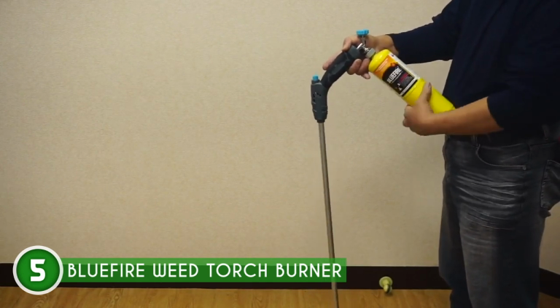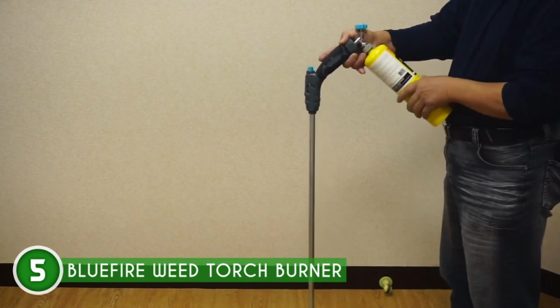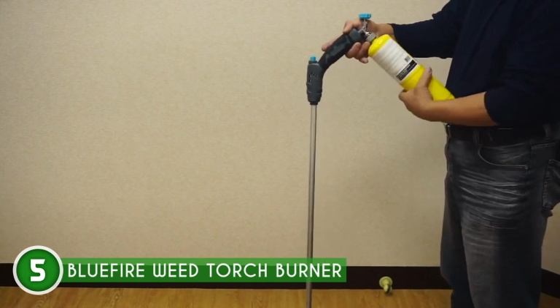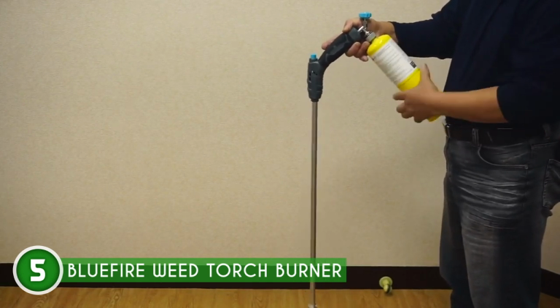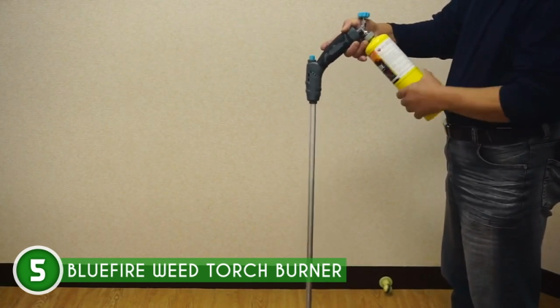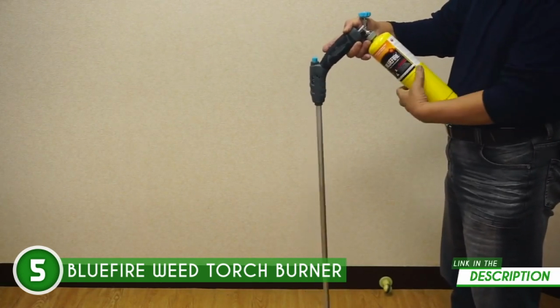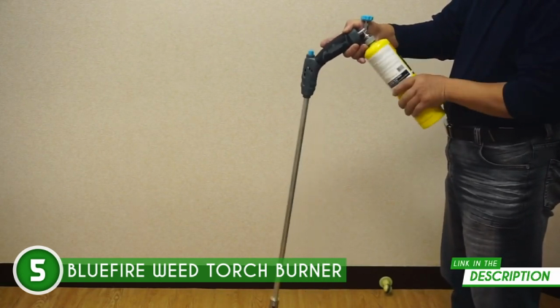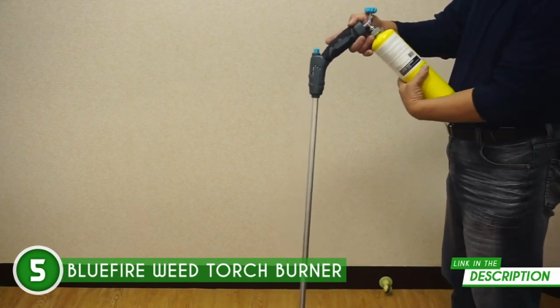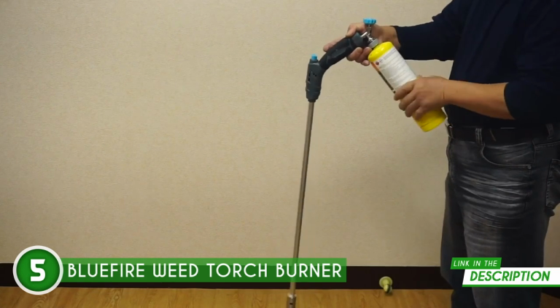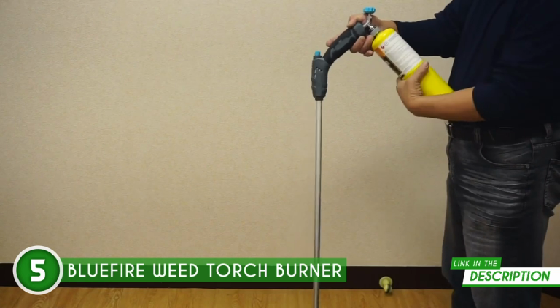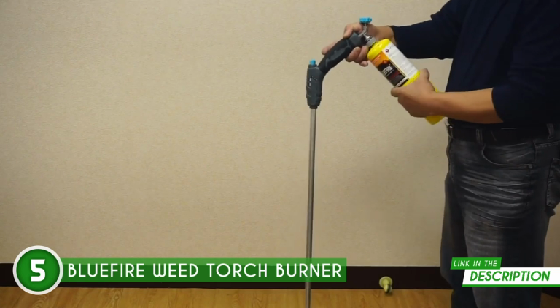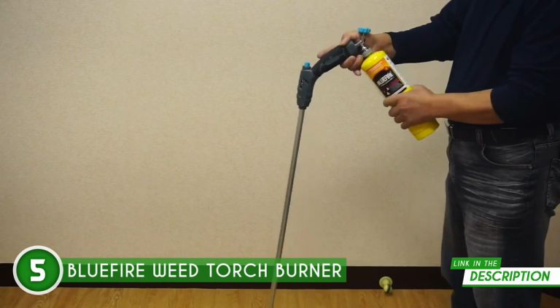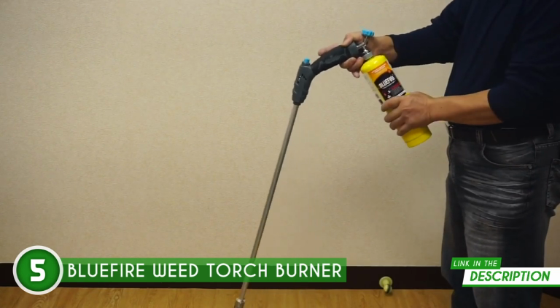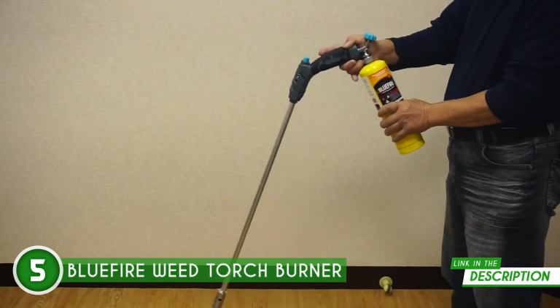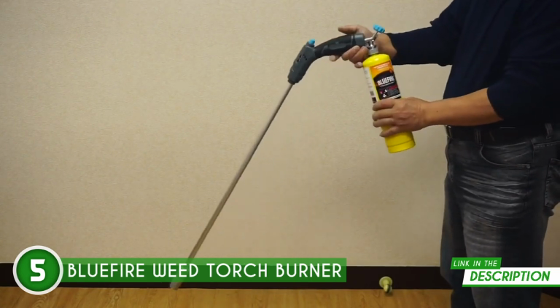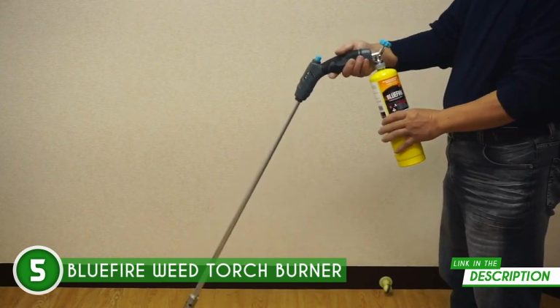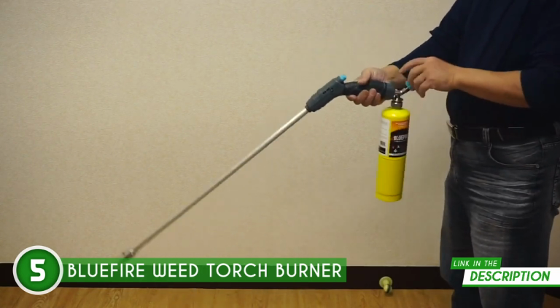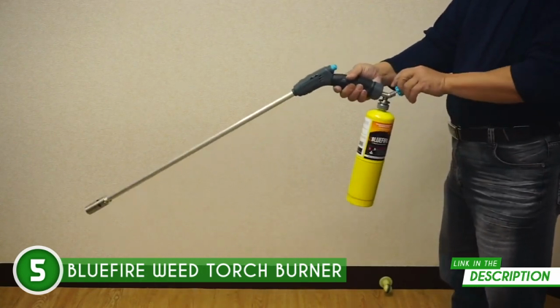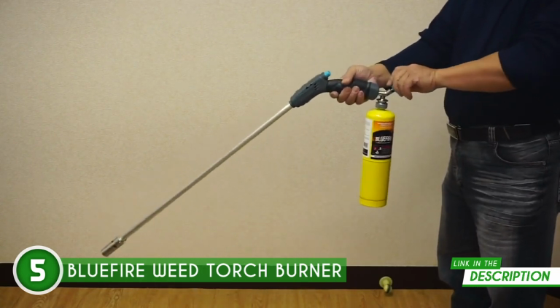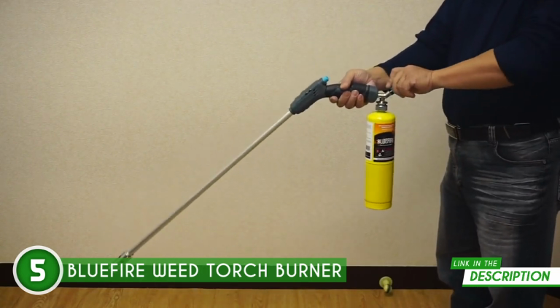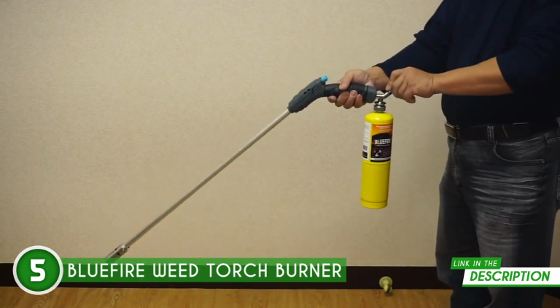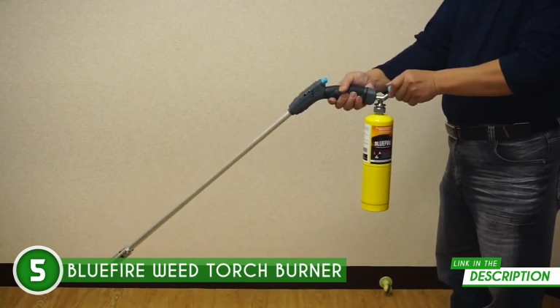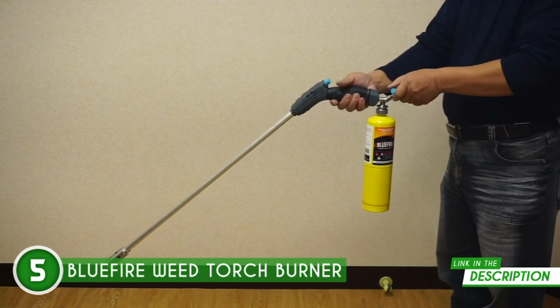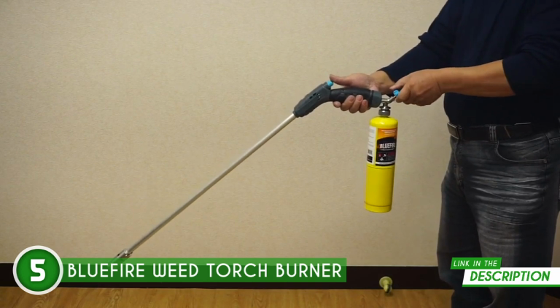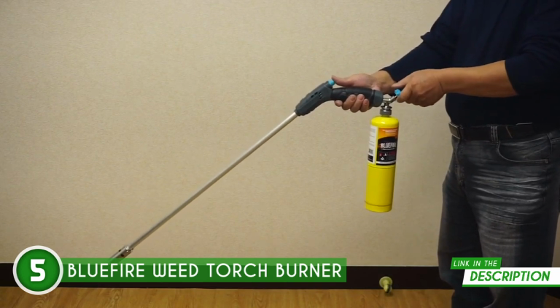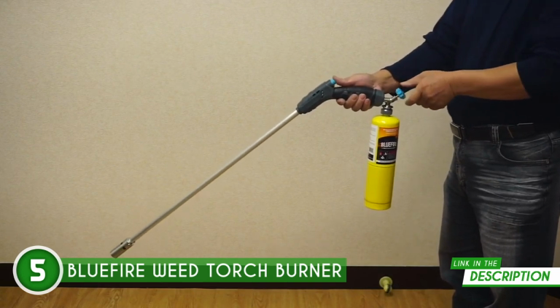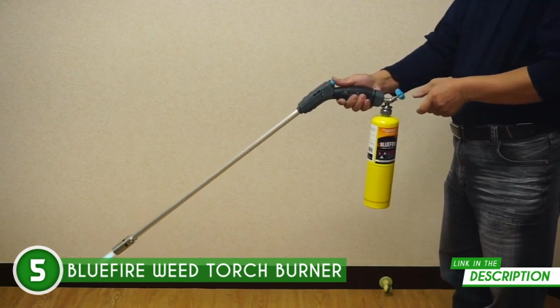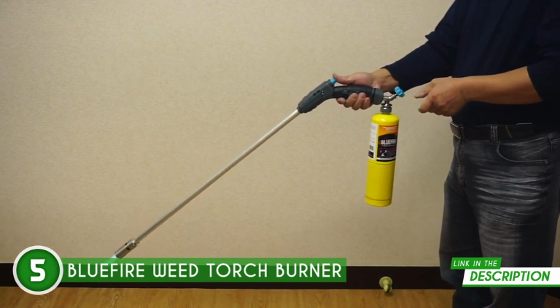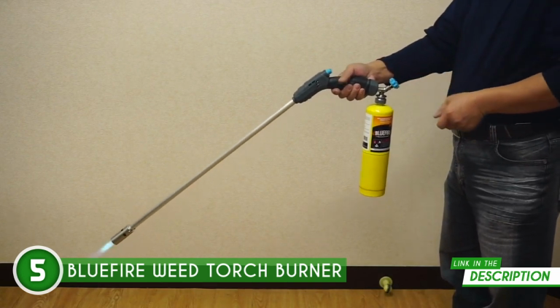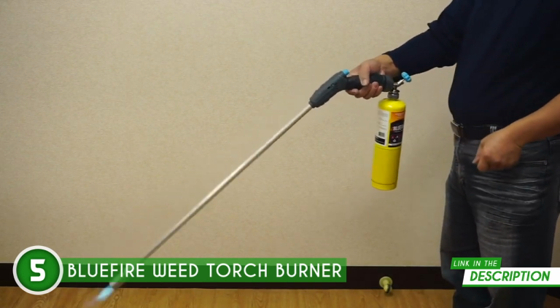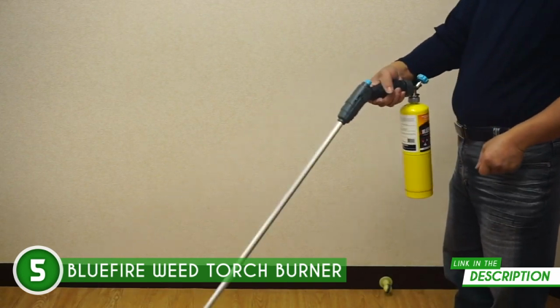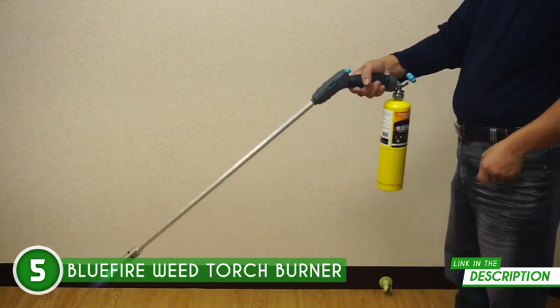With its extended 32-inch arm, you can kiss those sore backs goodbye. Plus, the ergonomic design is a winner. A trigger-start self-ignition right on the handle means you can ignite and control this baby with just one hand.